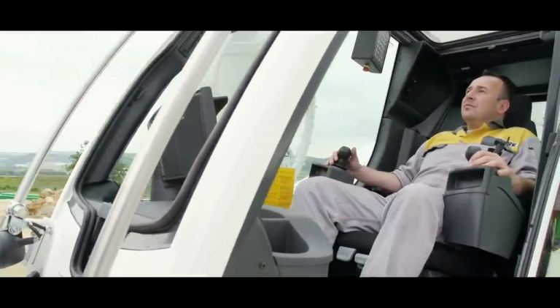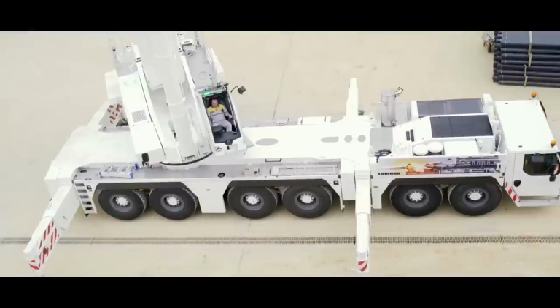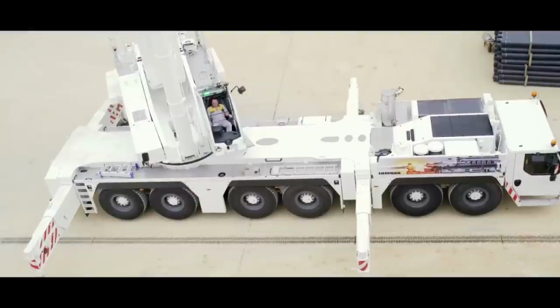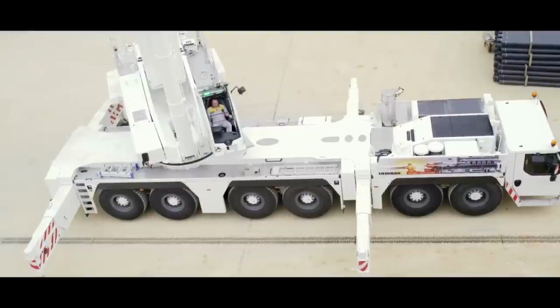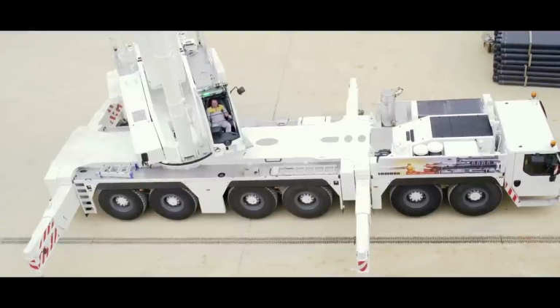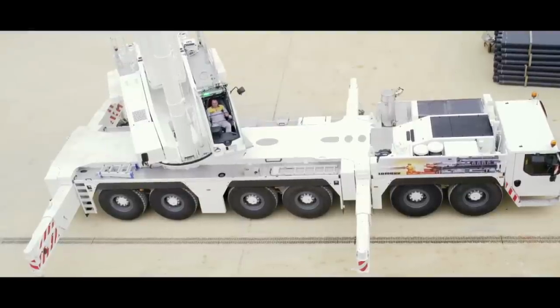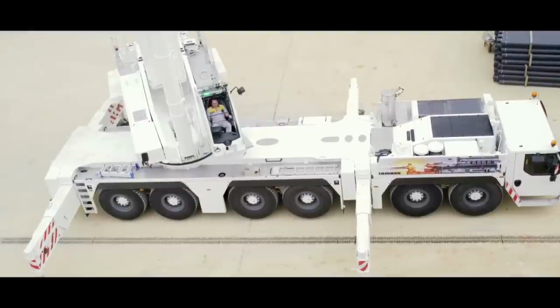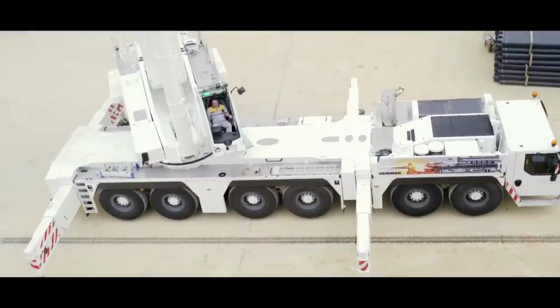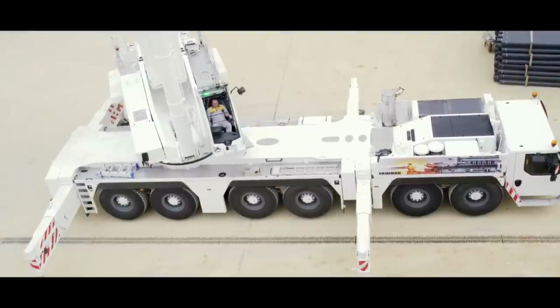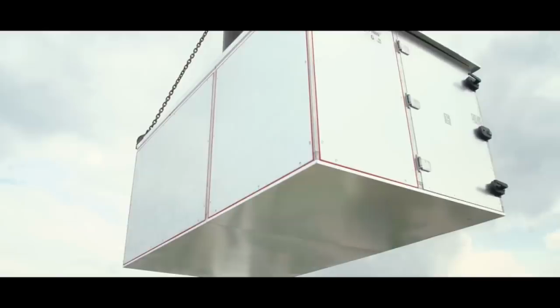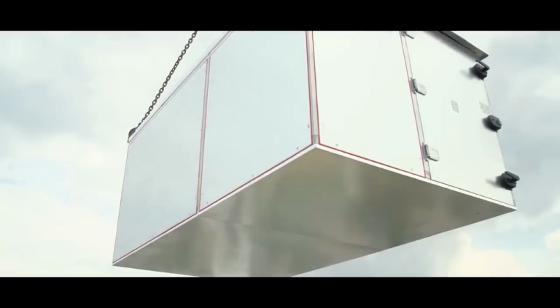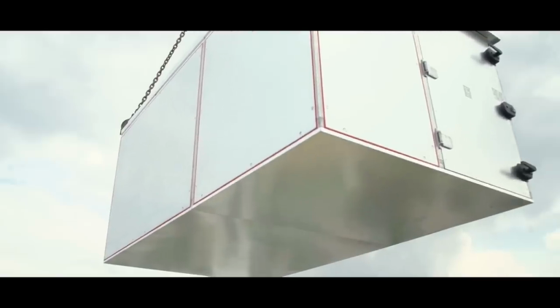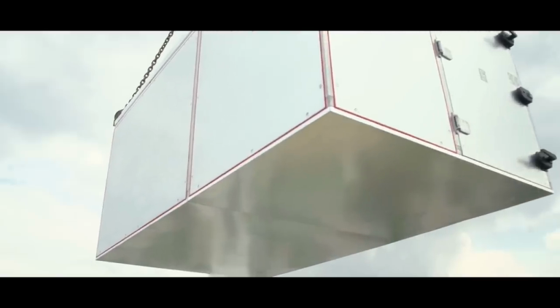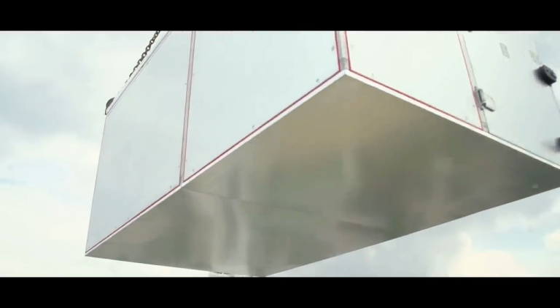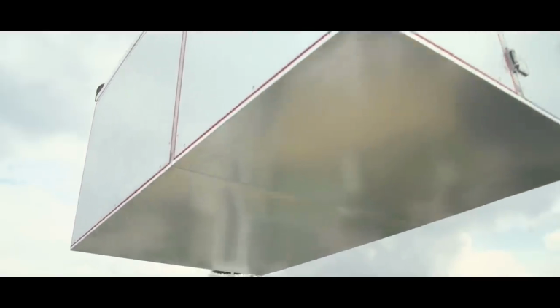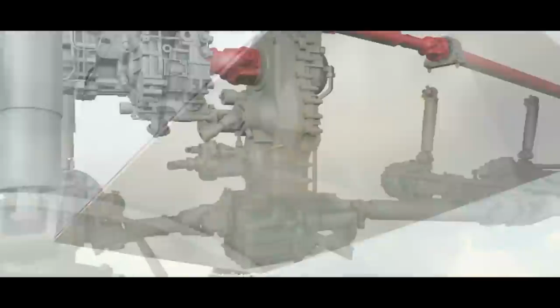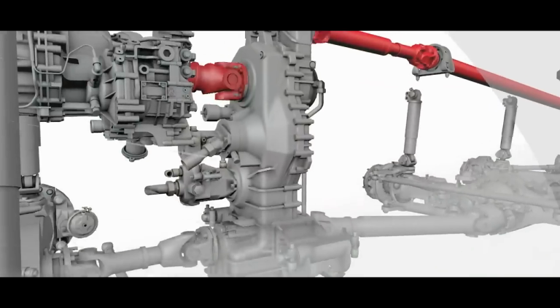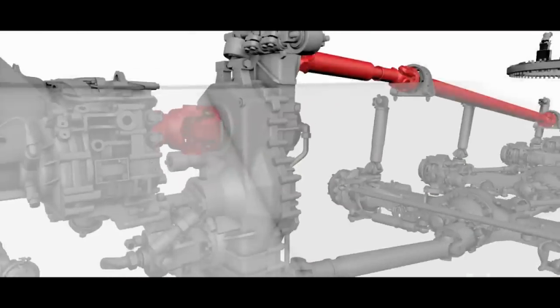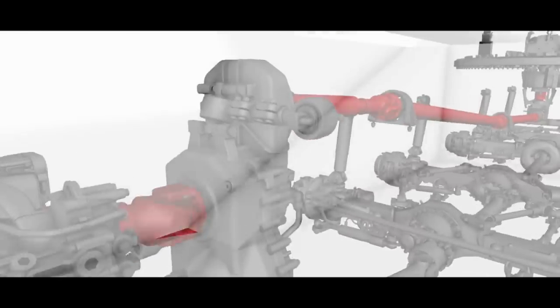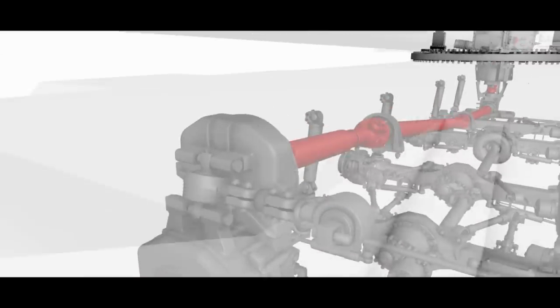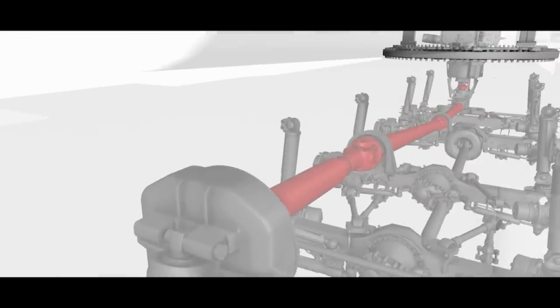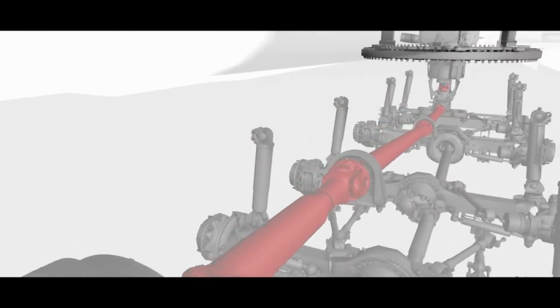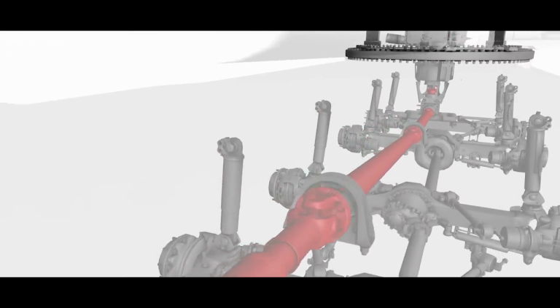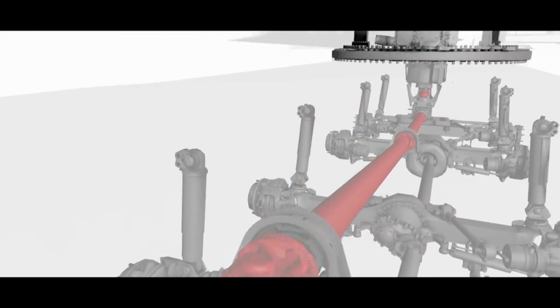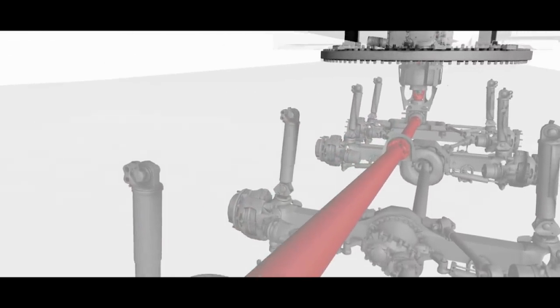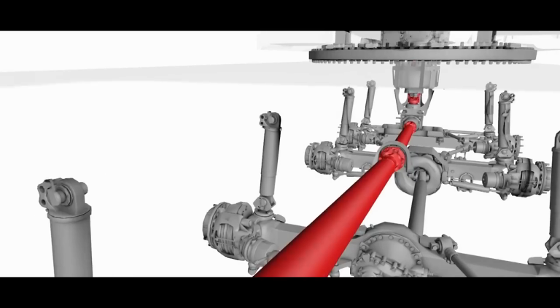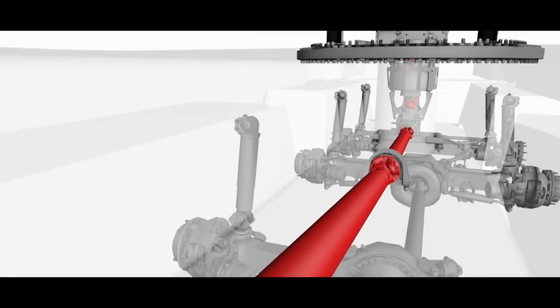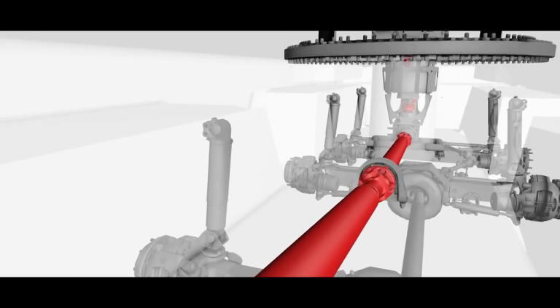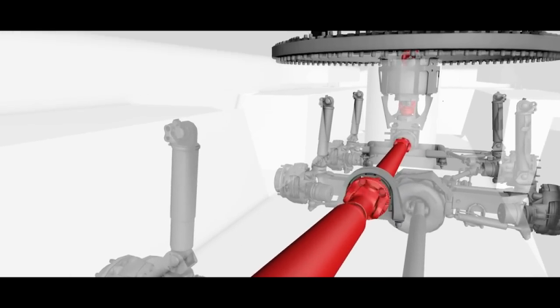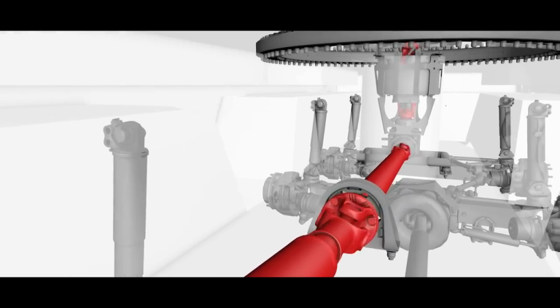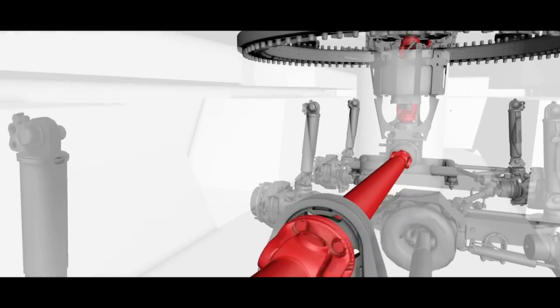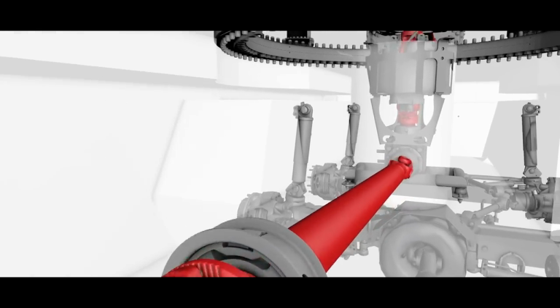The complicated exhaust after-treatment system is only required for one engine. And the power transfer by a mechanical shaft provides a particularly high efficiency level.